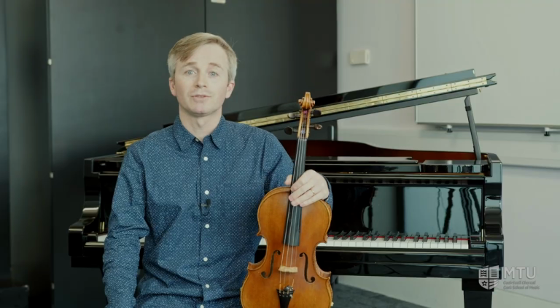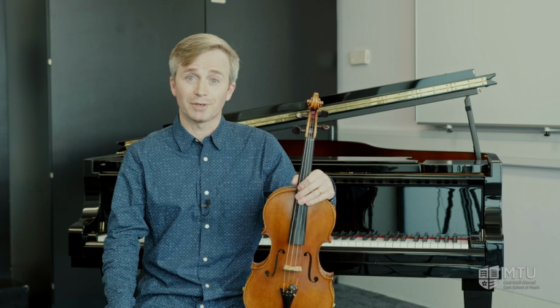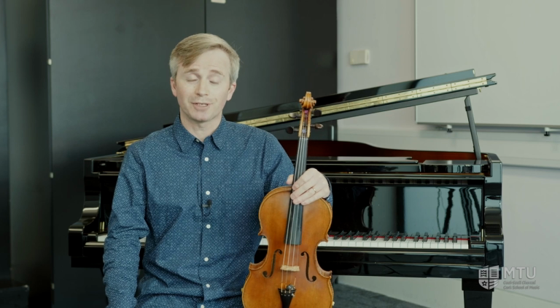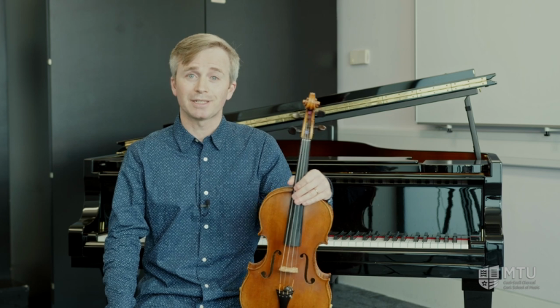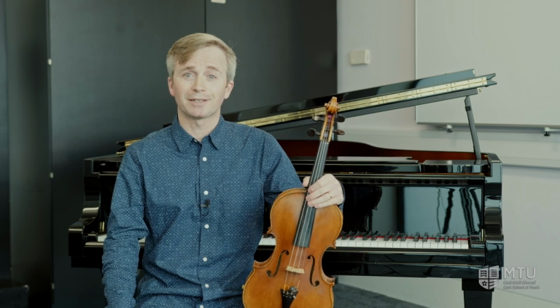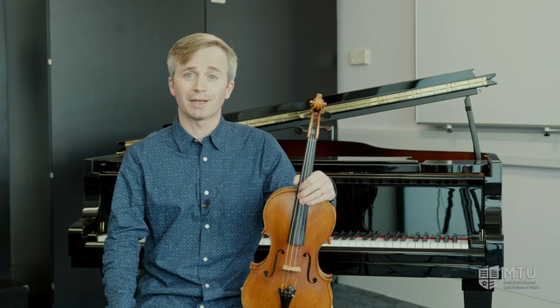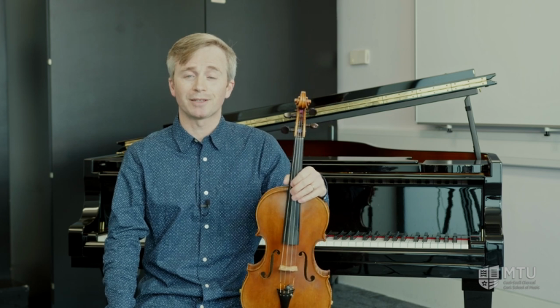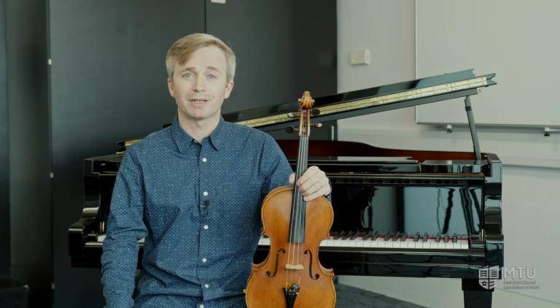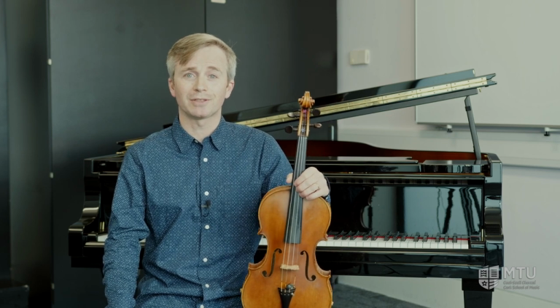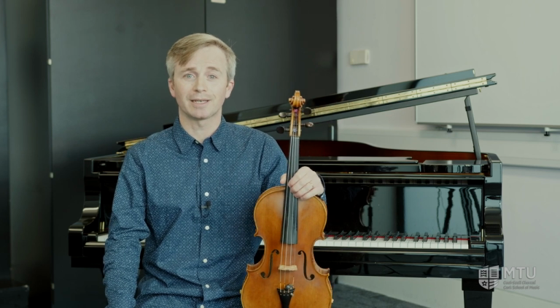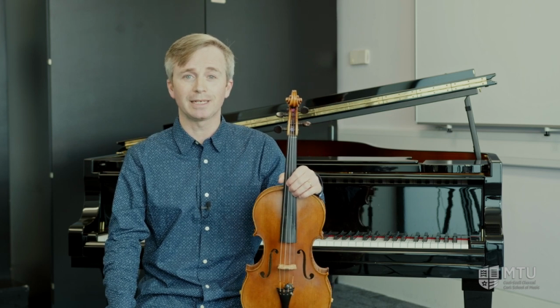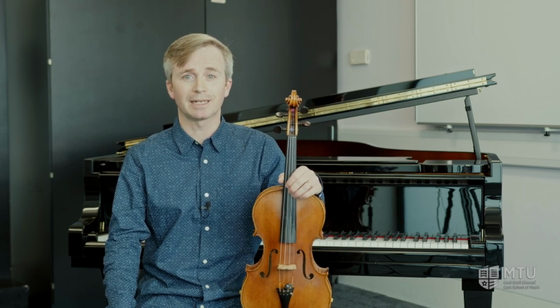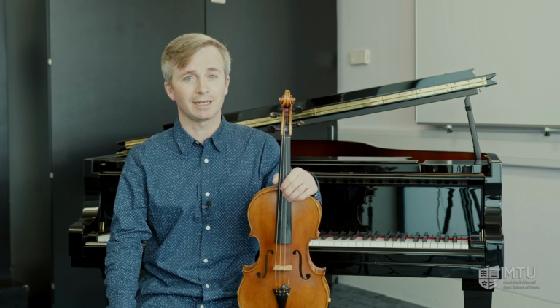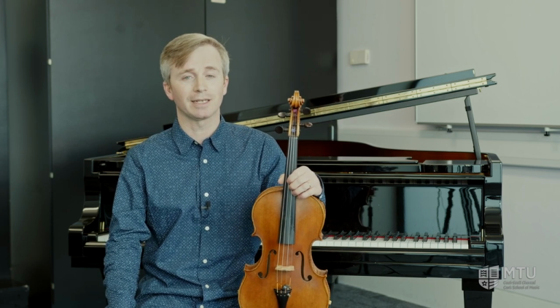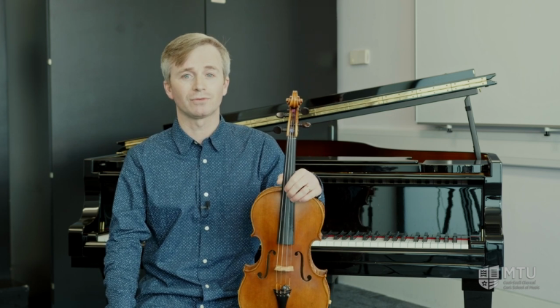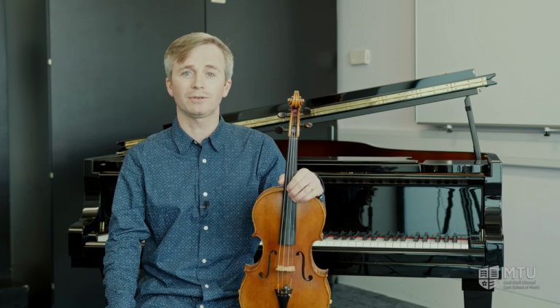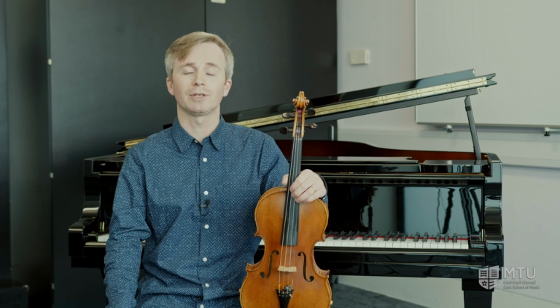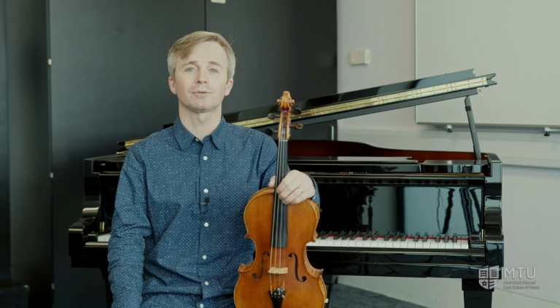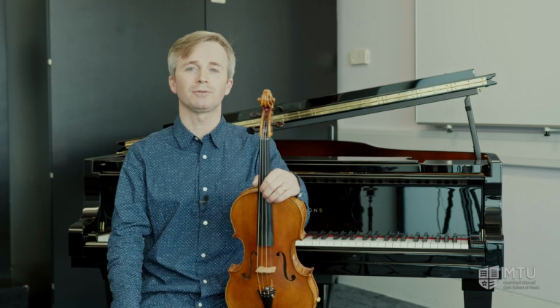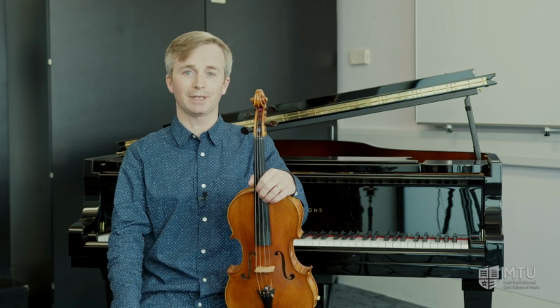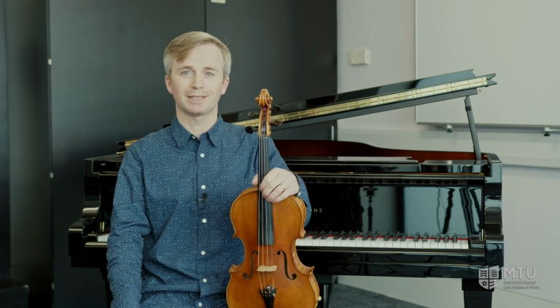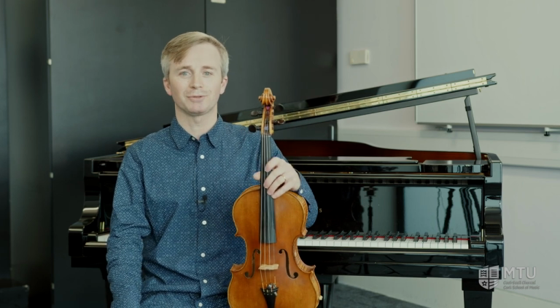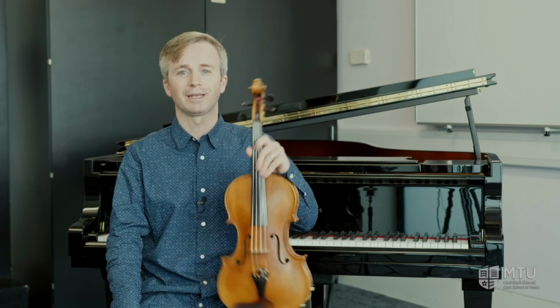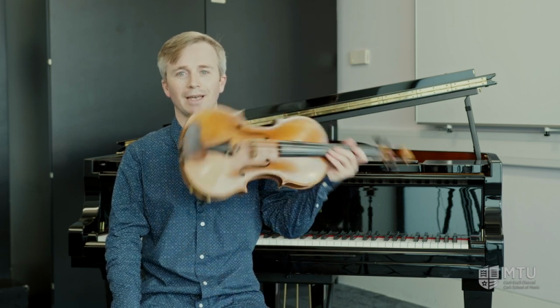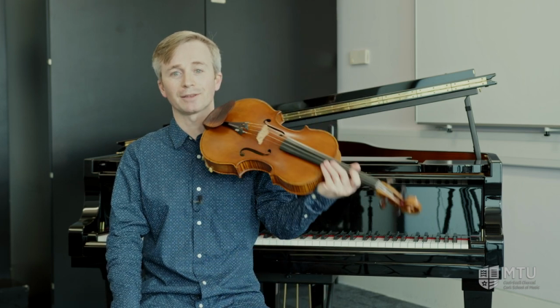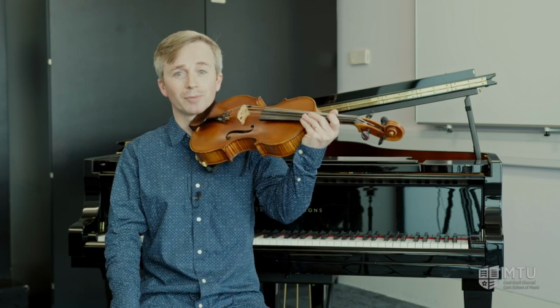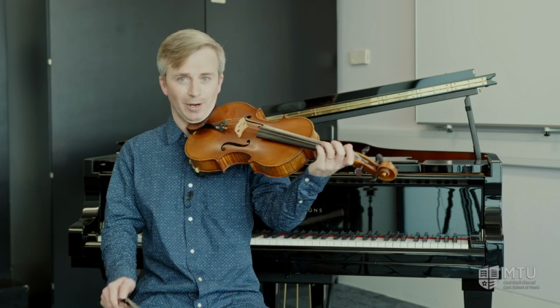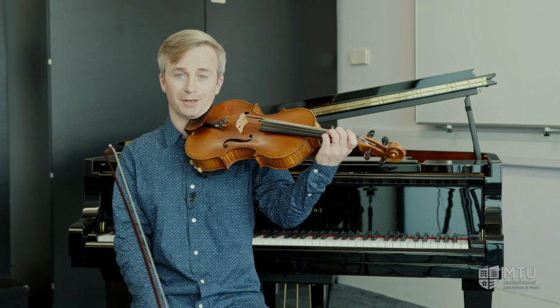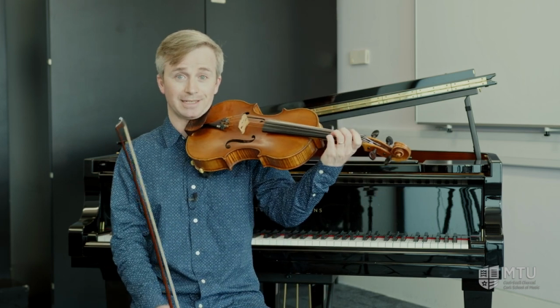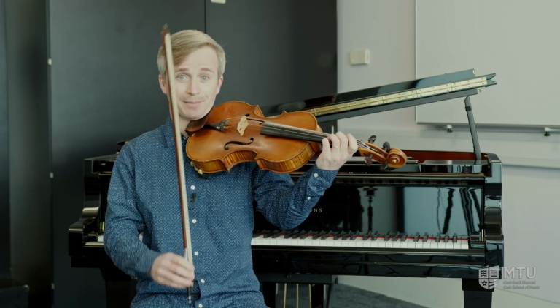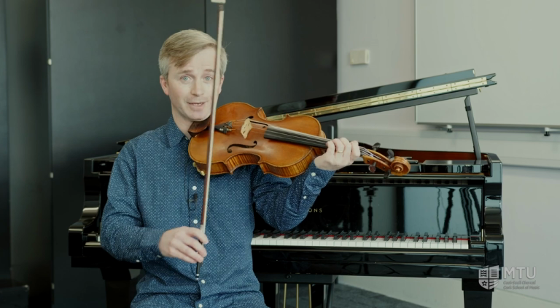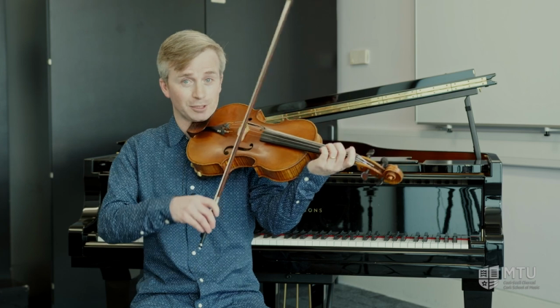If you're interested in coming and playing the viola here at CSM, please click the link at the end of this video and we look forward to hopefully seeing you soon at the viola department here in CSM. Thanks for watching!